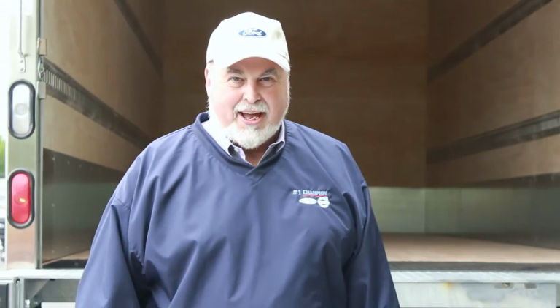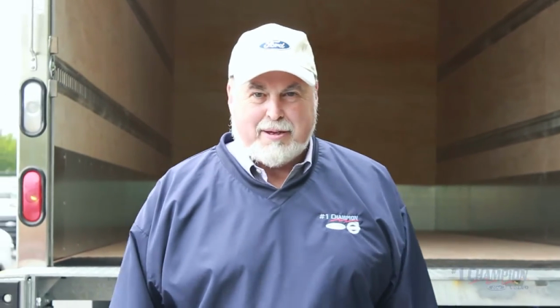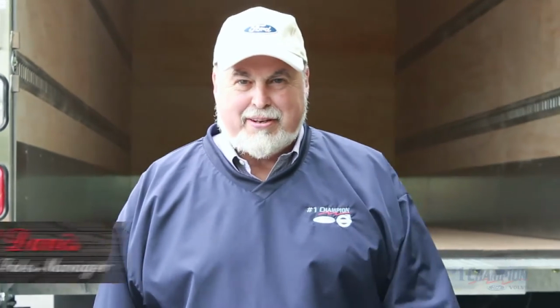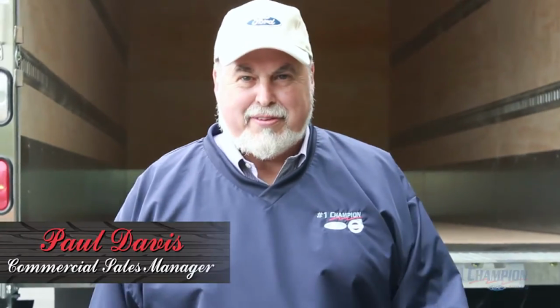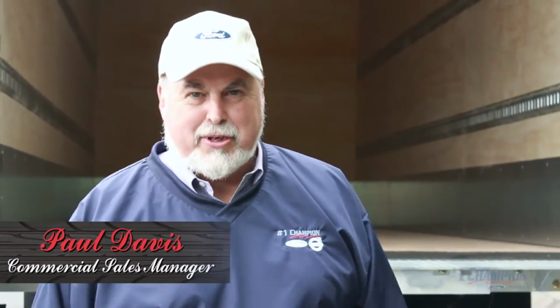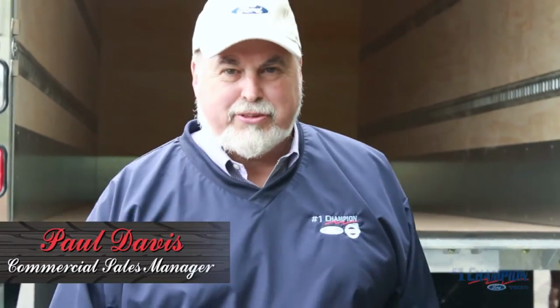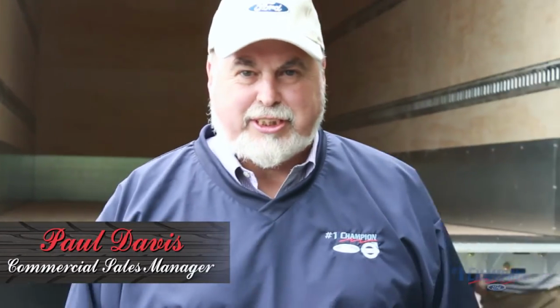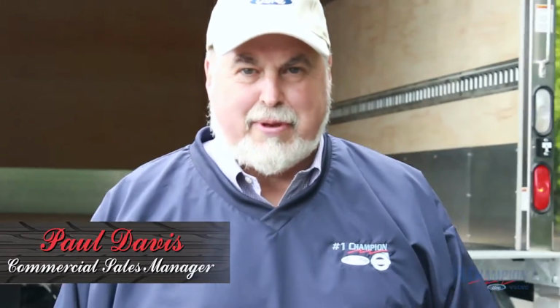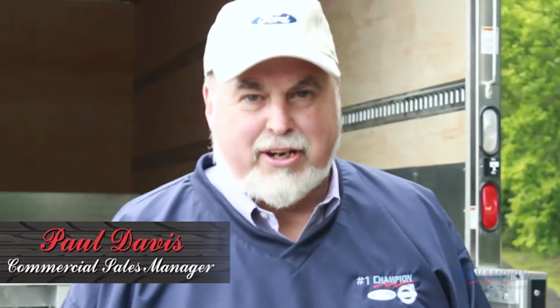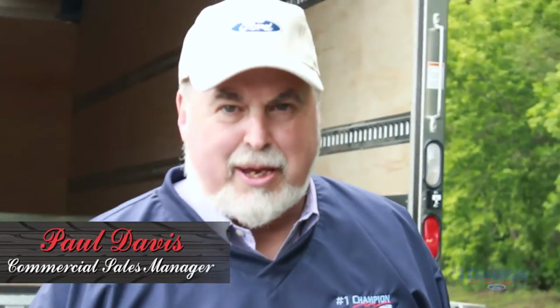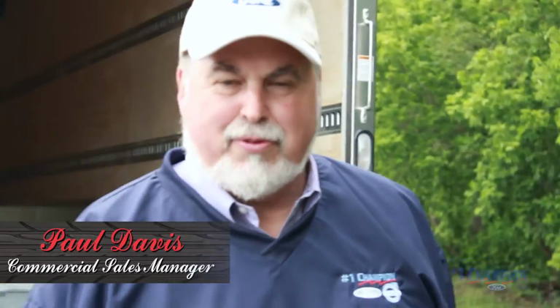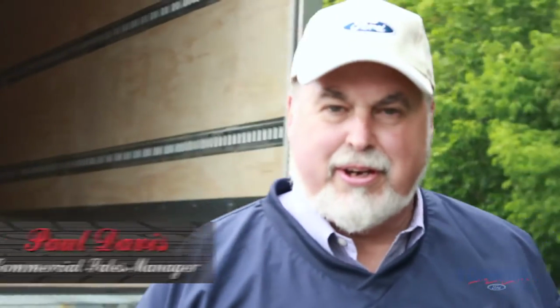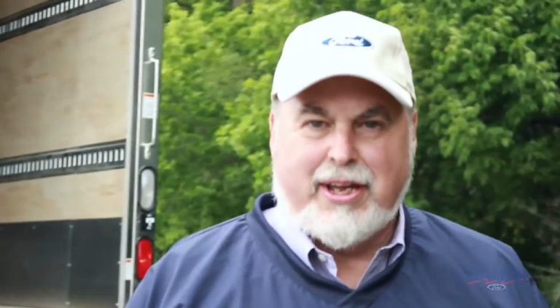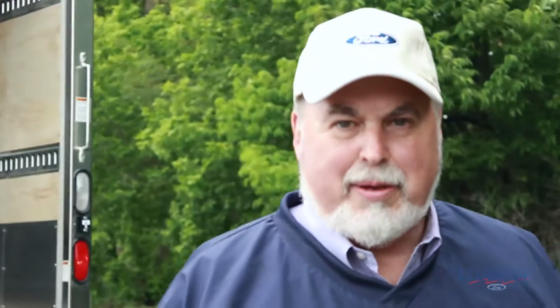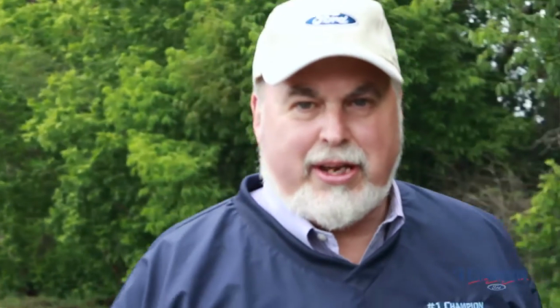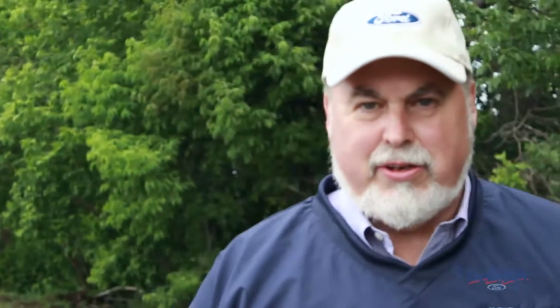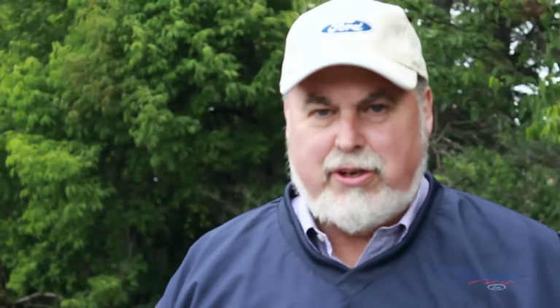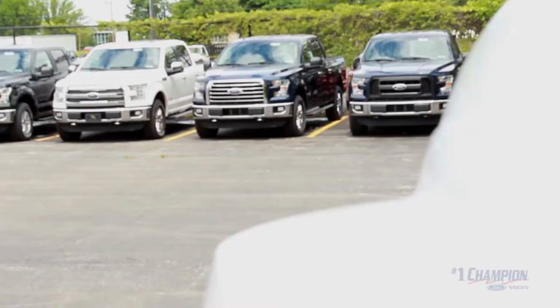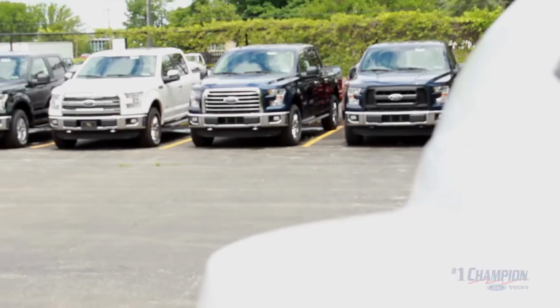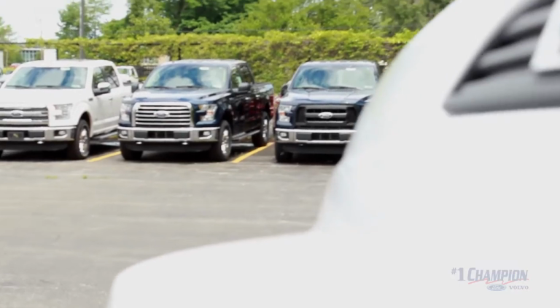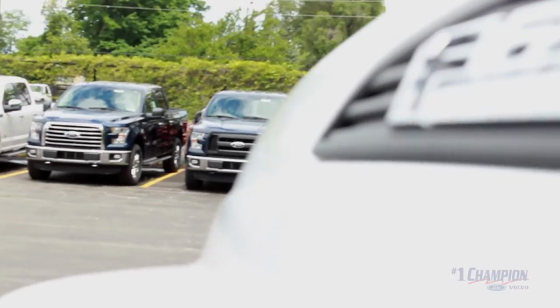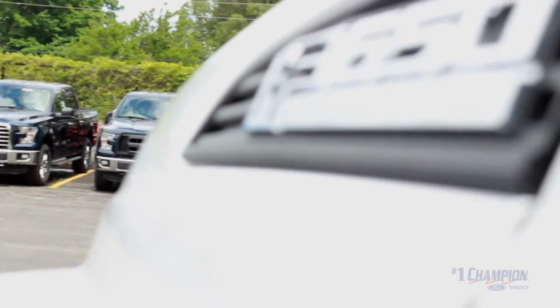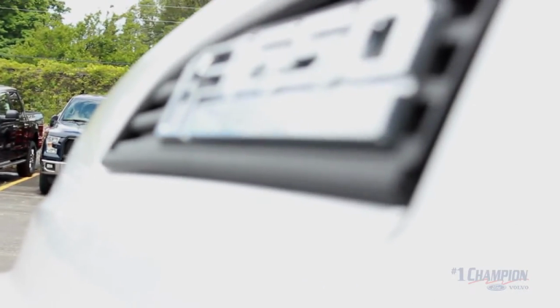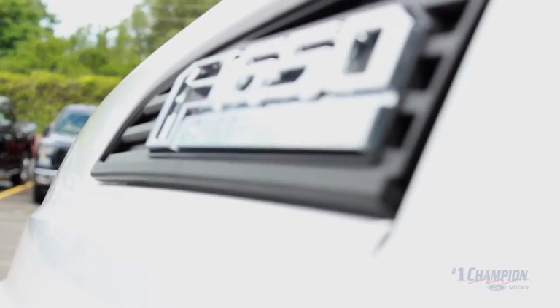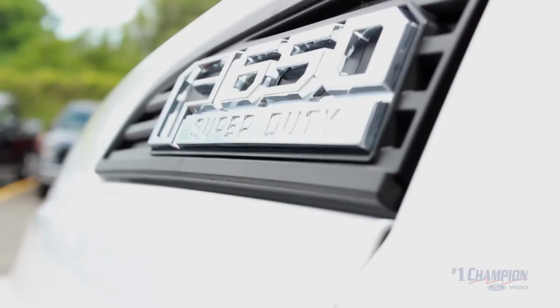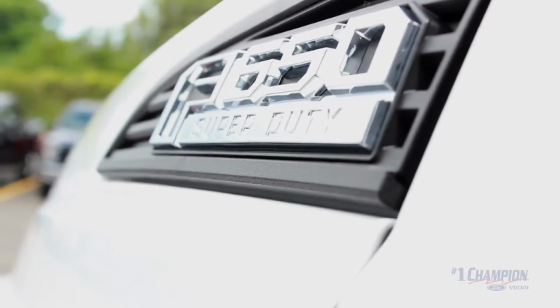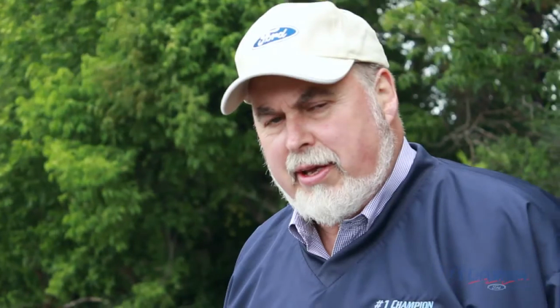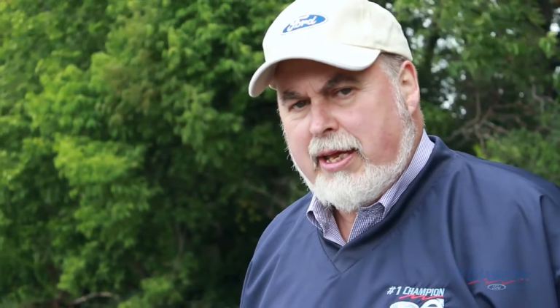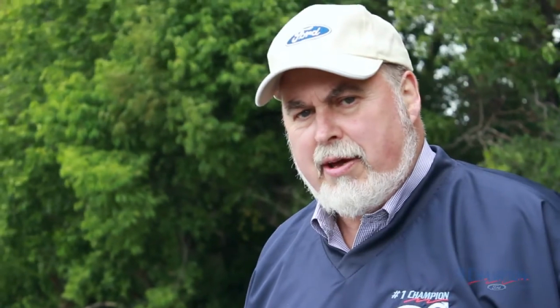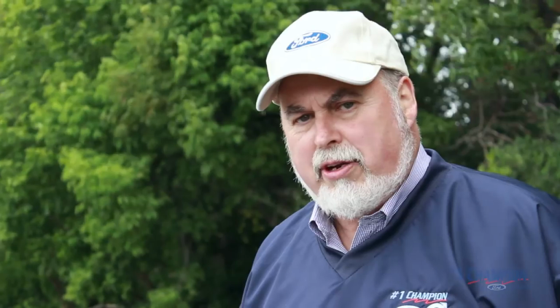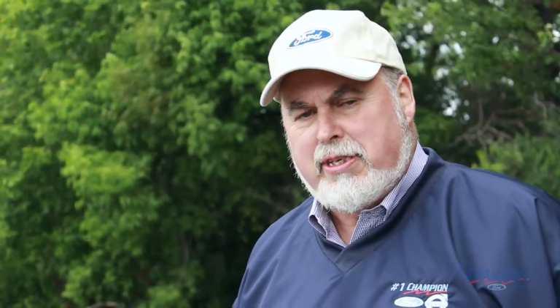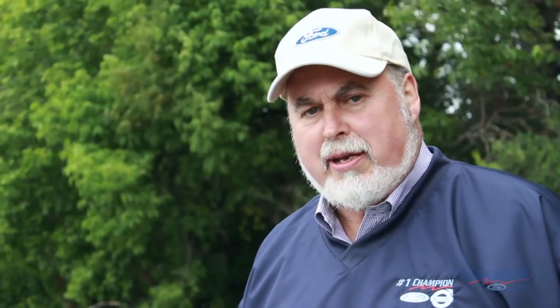Hi, Paul Davis, Commercial Sales Manager at Champion Ford. I'm here to introduce the new Ford F650 today. I'll give you a couple ideas on how a truck should be specced.